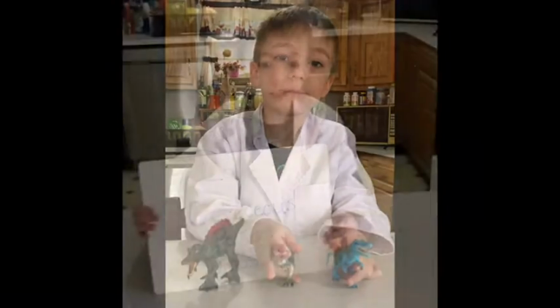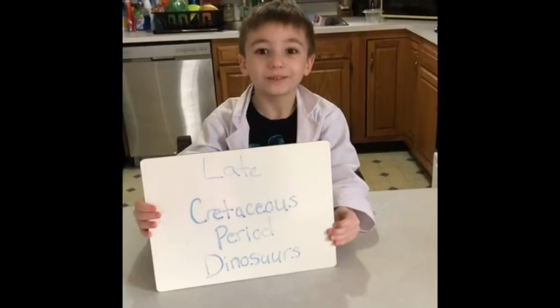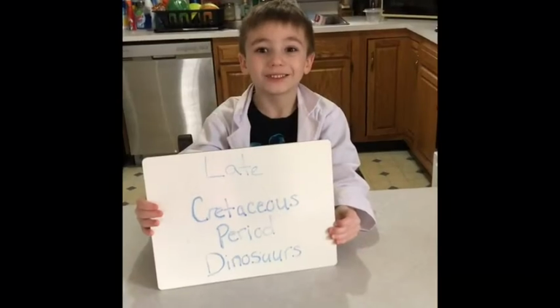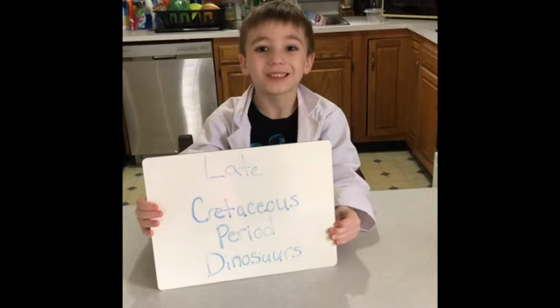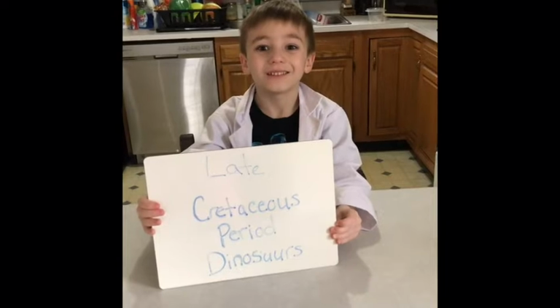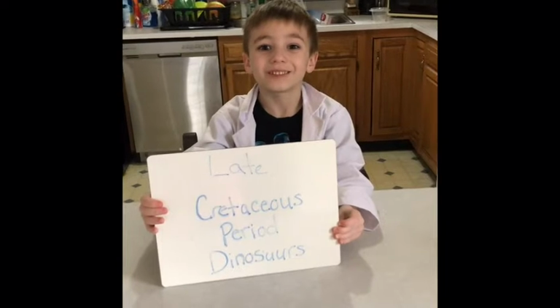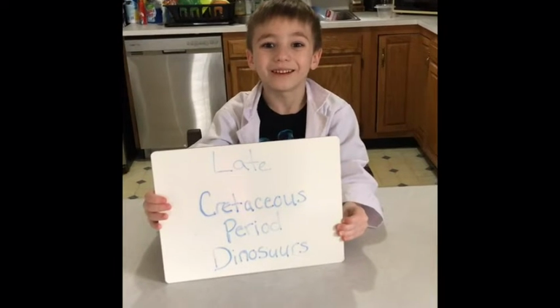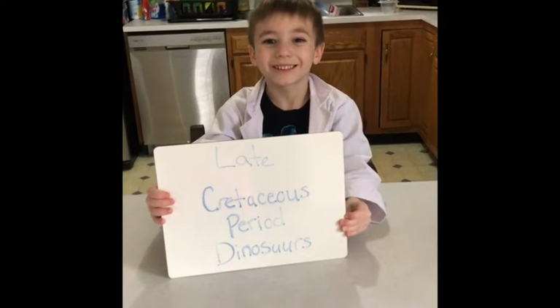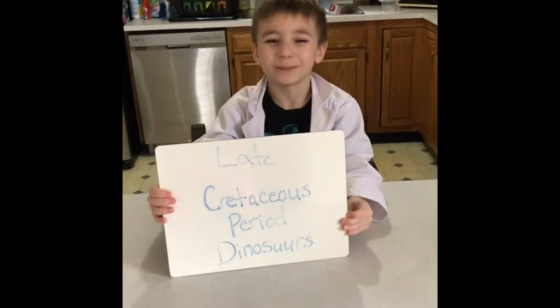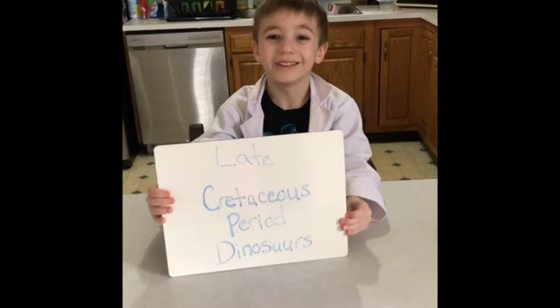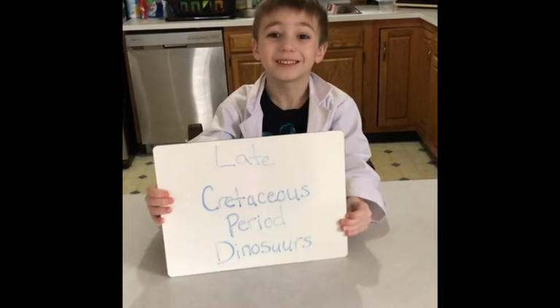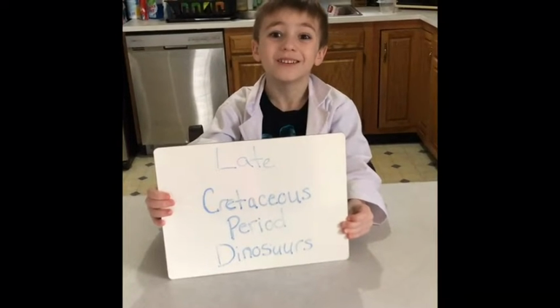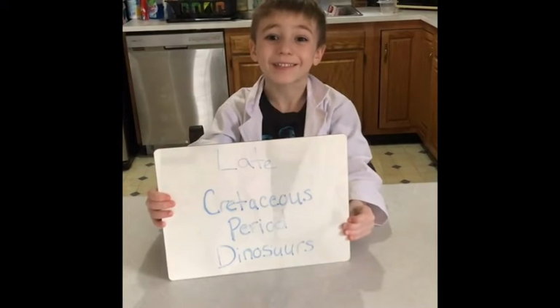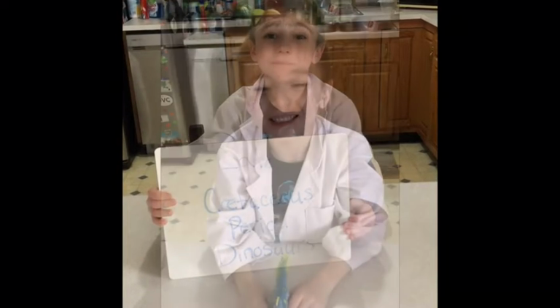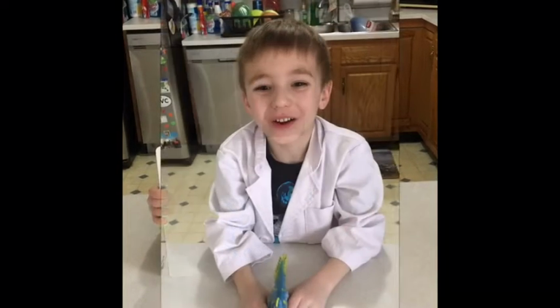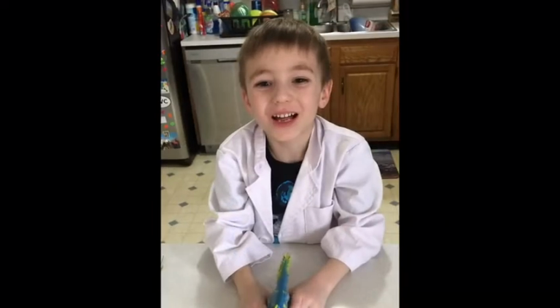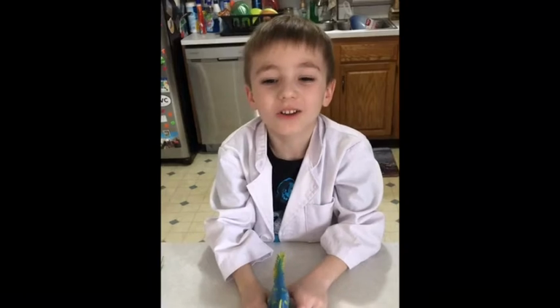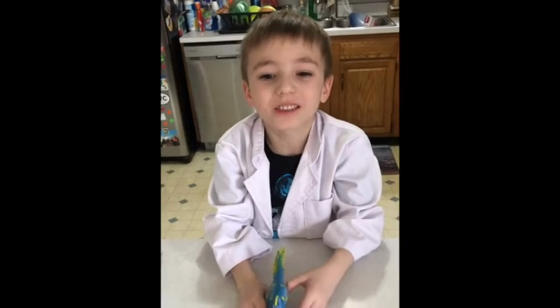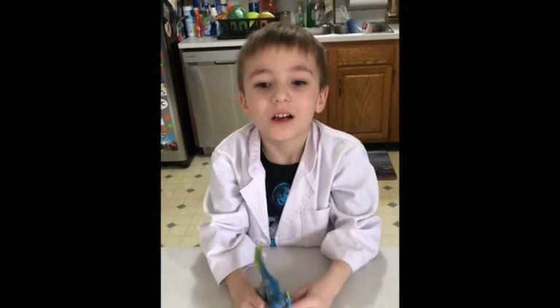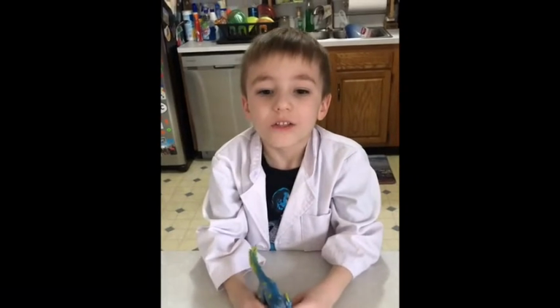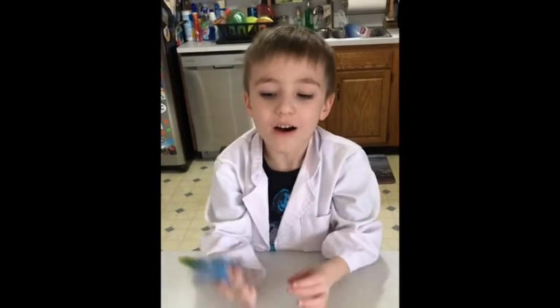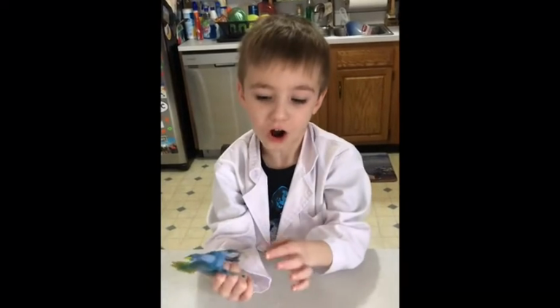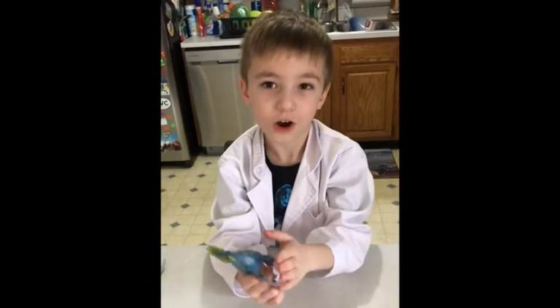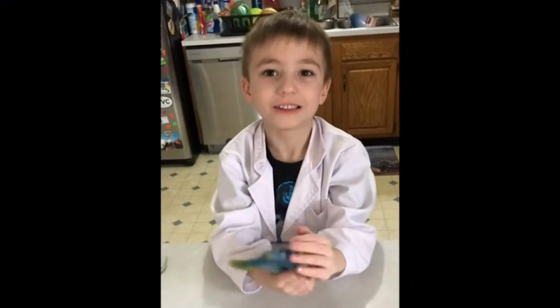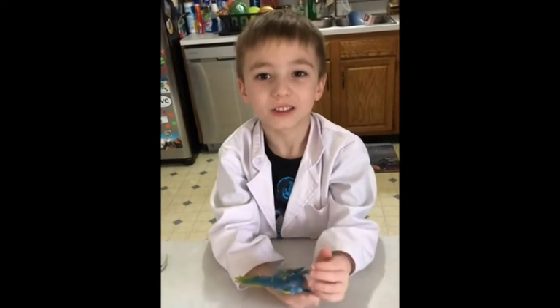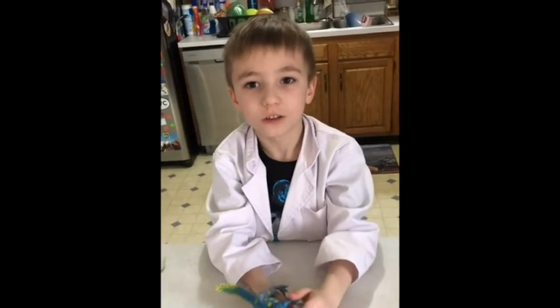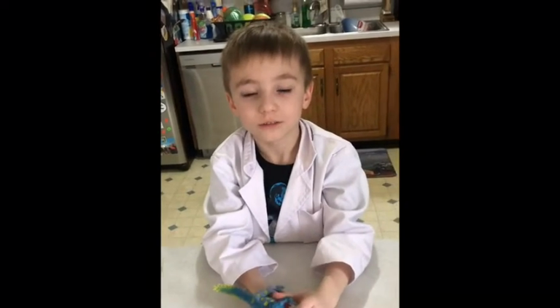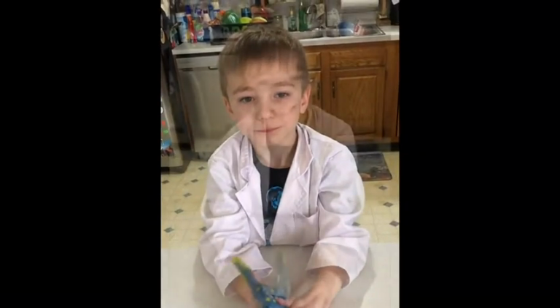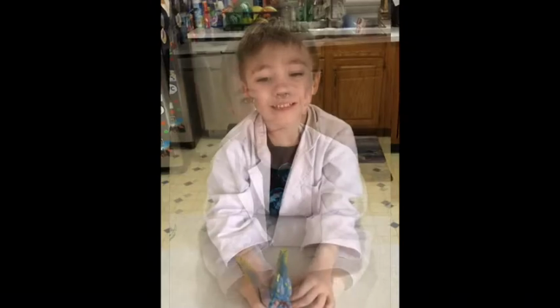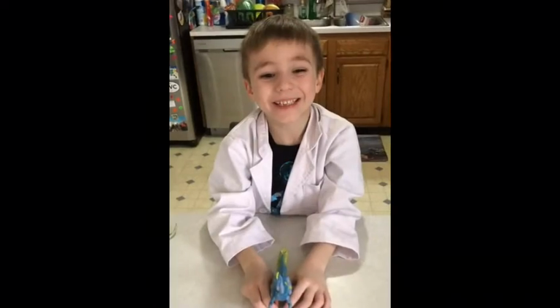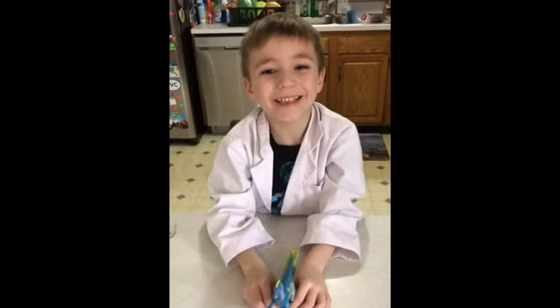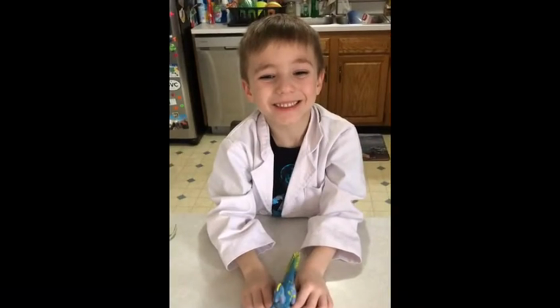We have dinosaurs that lived in the late Cretaceous period. This is a Pterodontosaurus, the long-tailed dinosaur. He eats plants and insects.